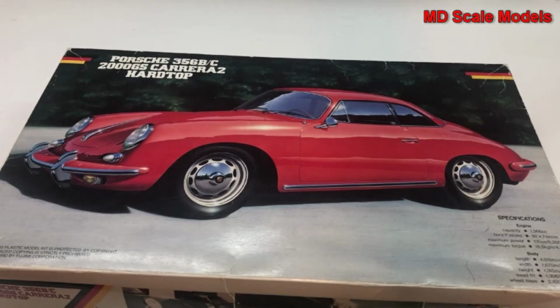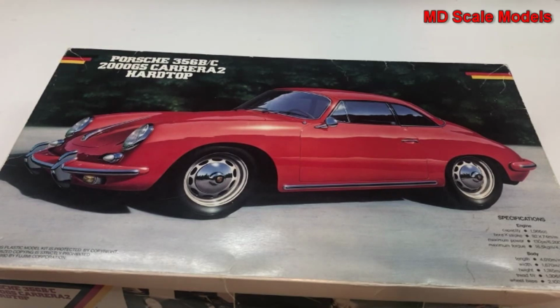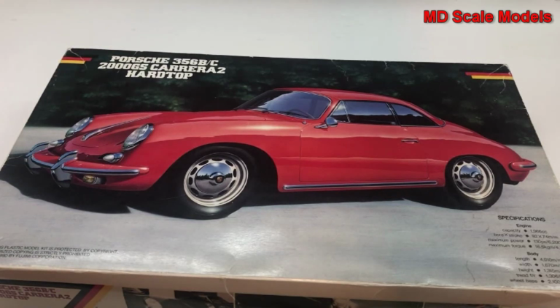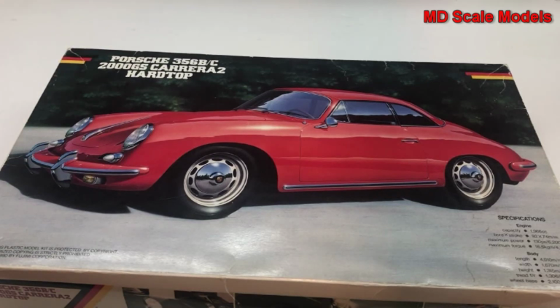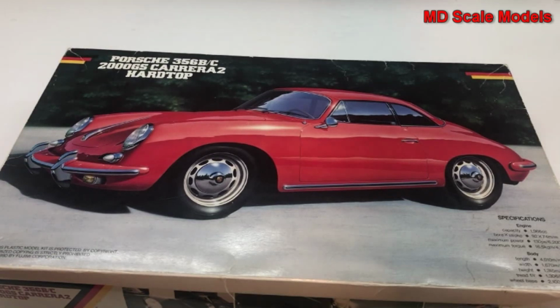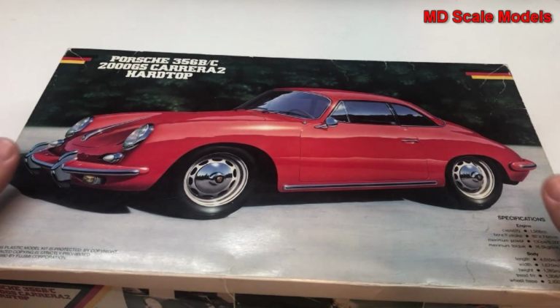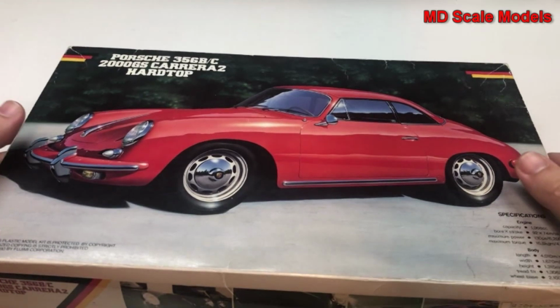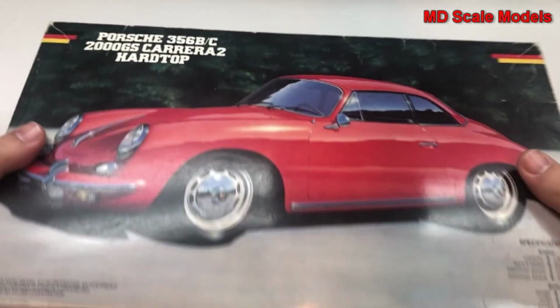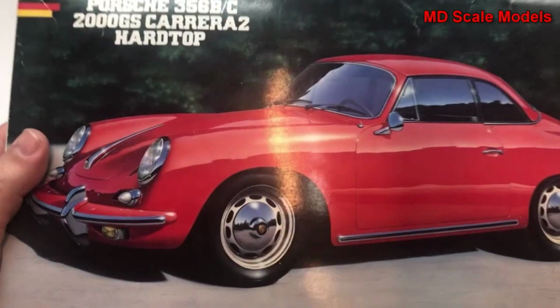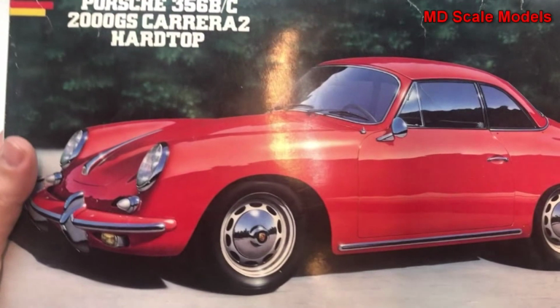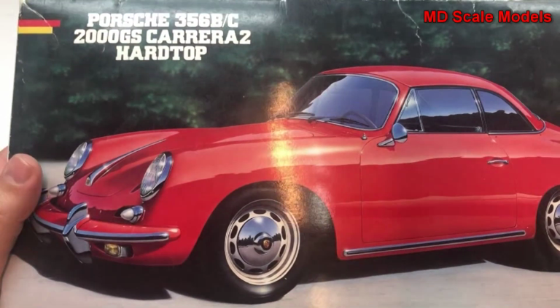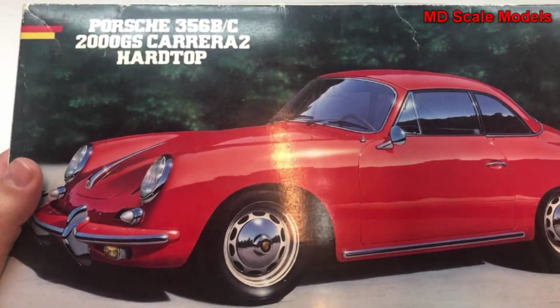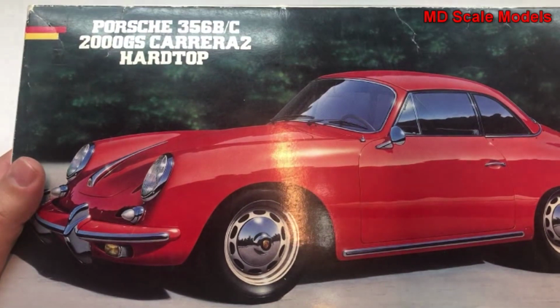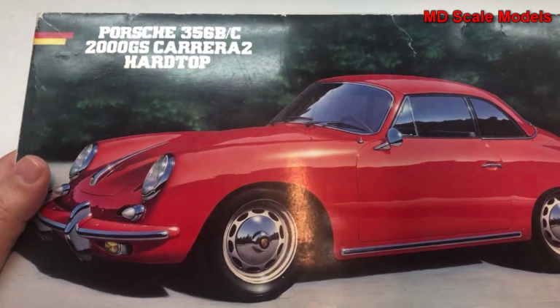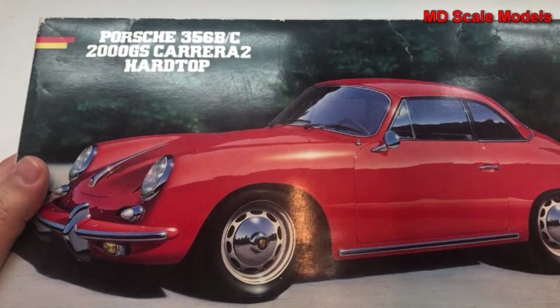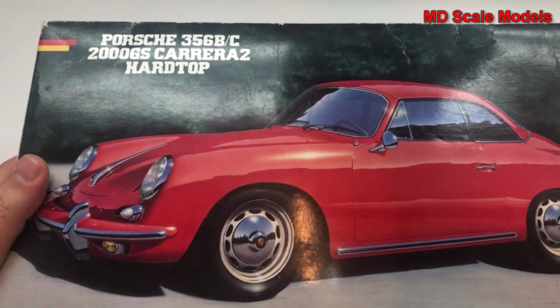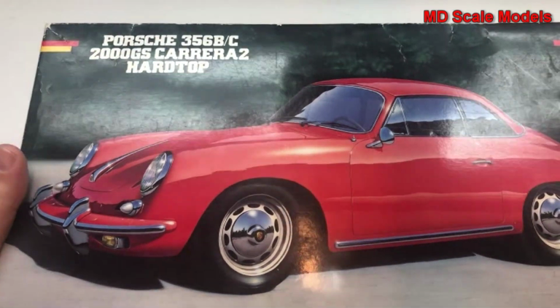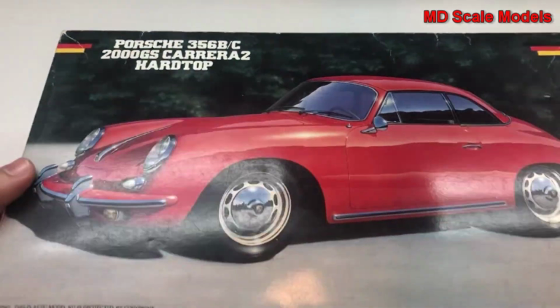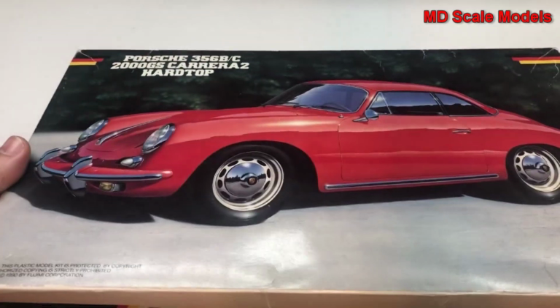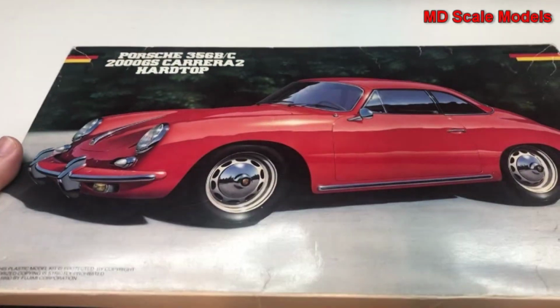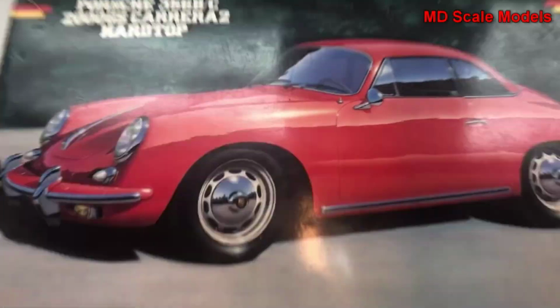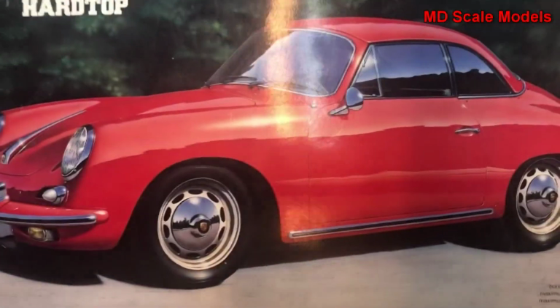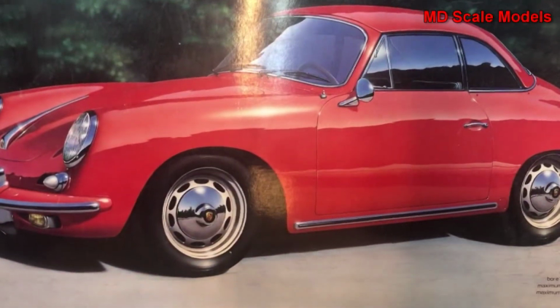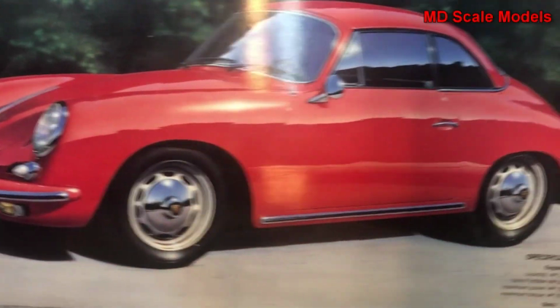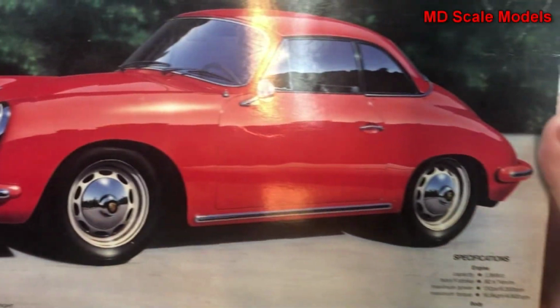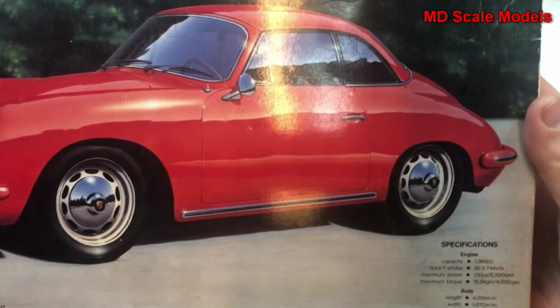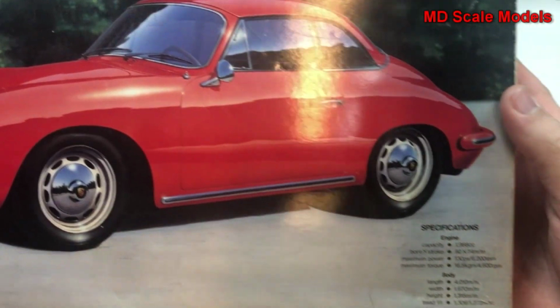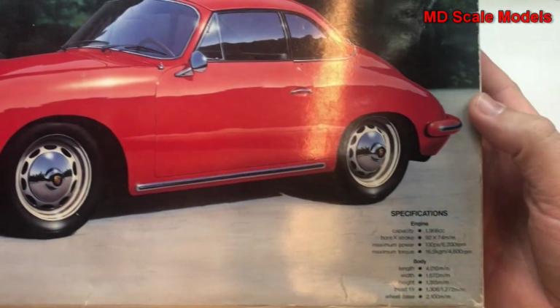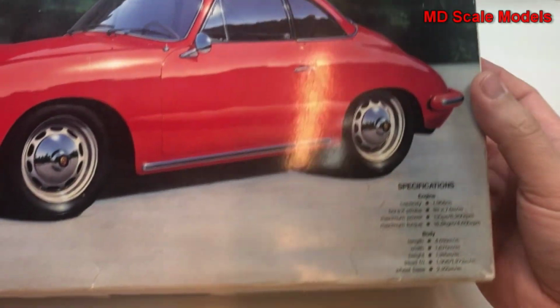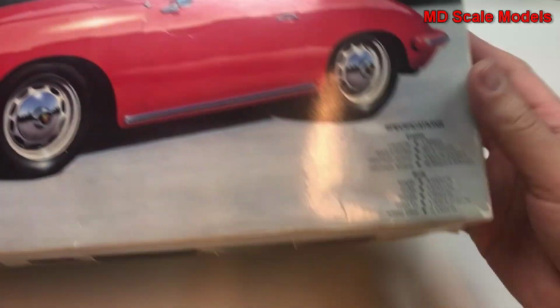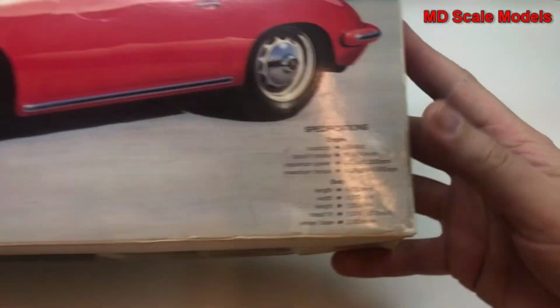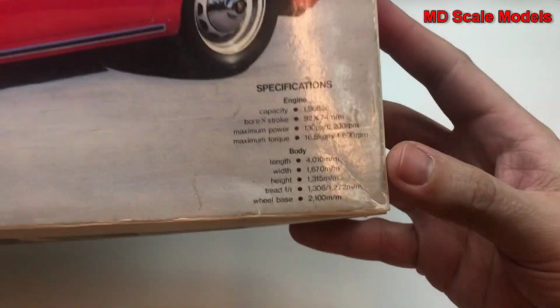This model kit review is of the Porsche 356. It's the Carrera 2 hardtop and it's a 1/24 scale model by Fujimi.